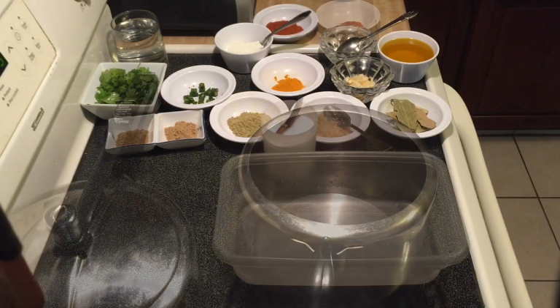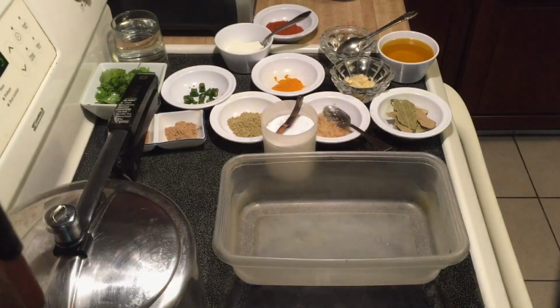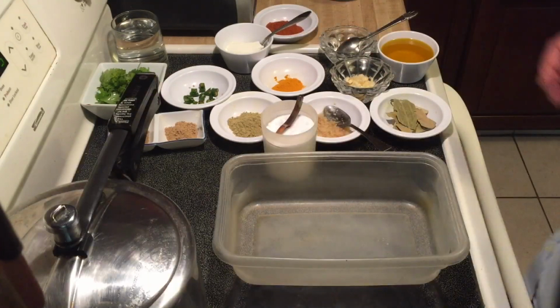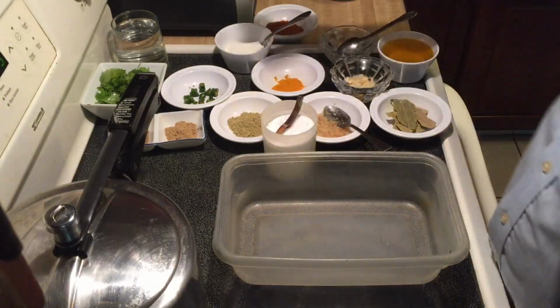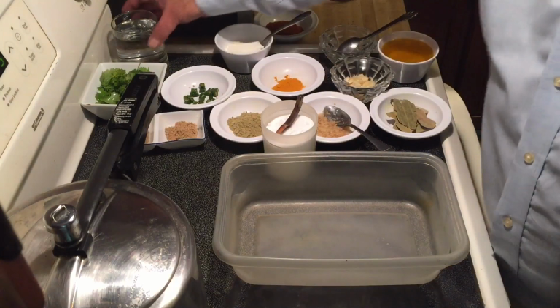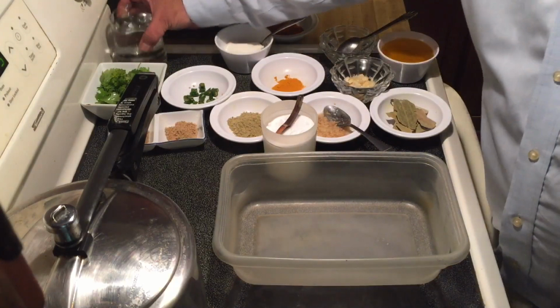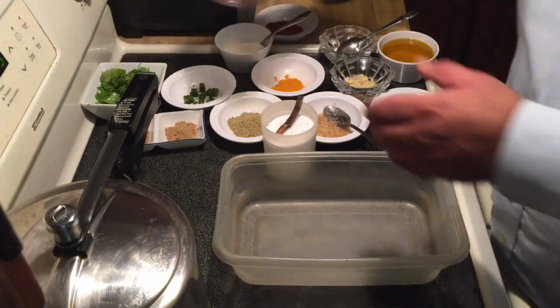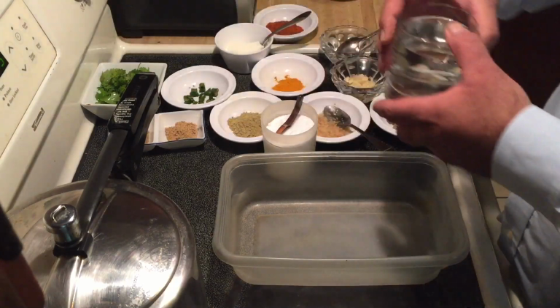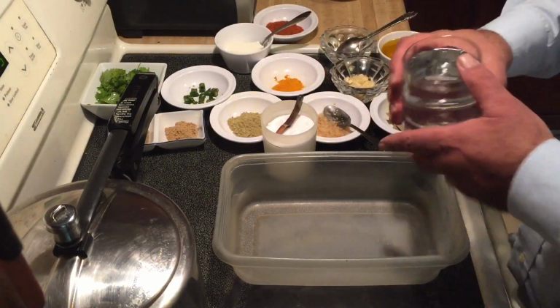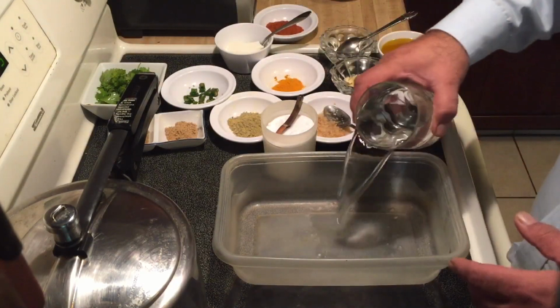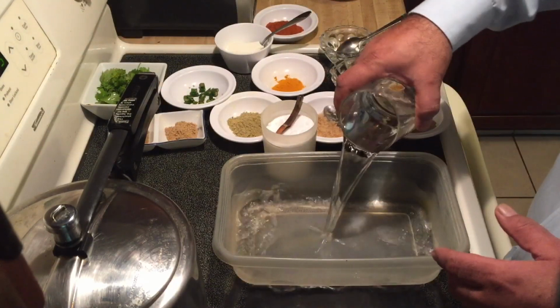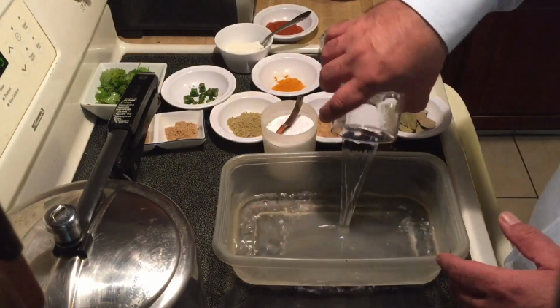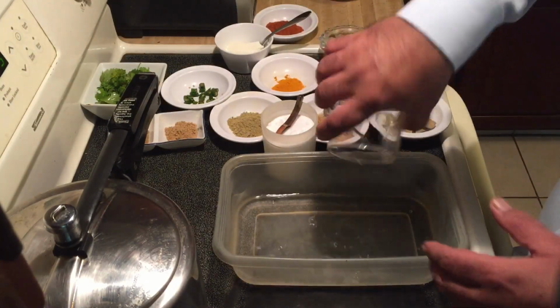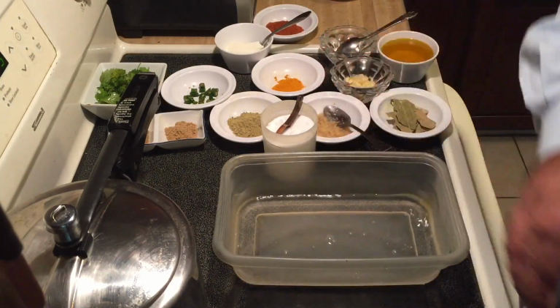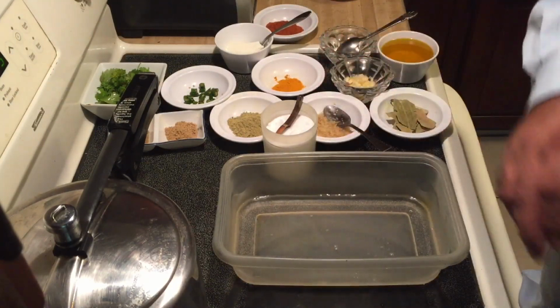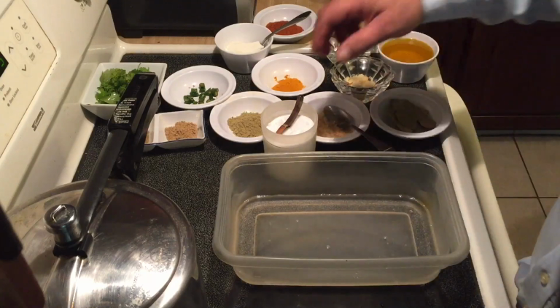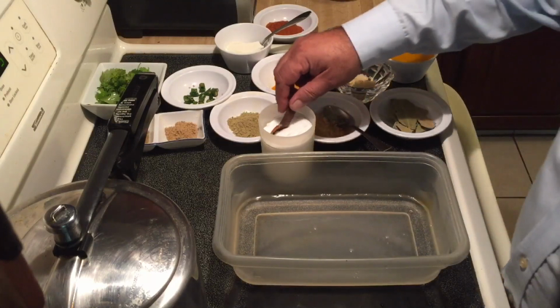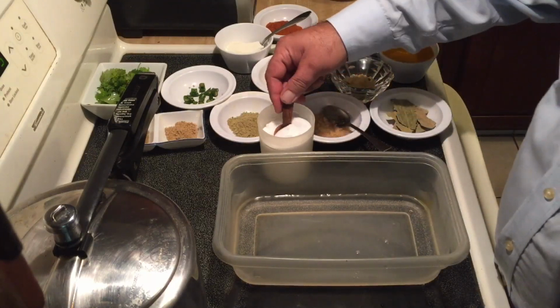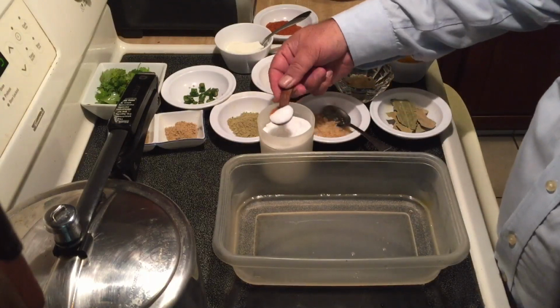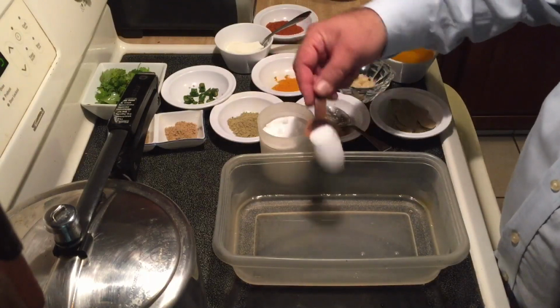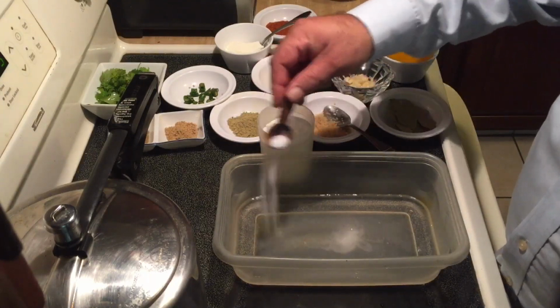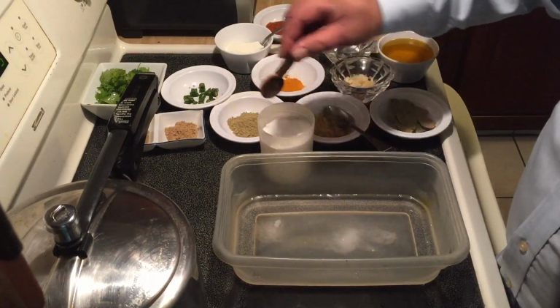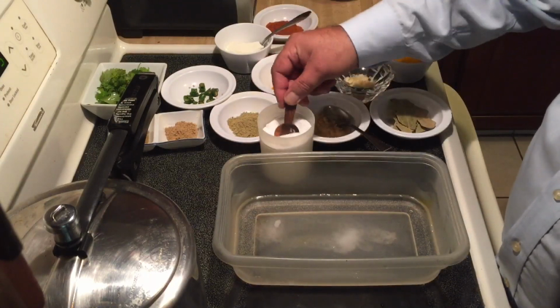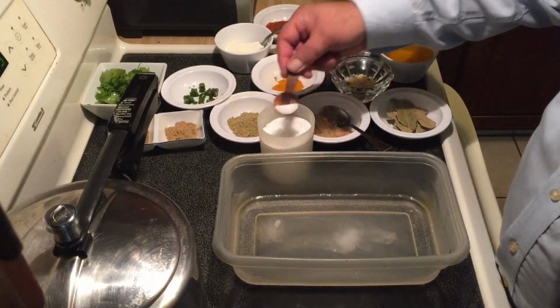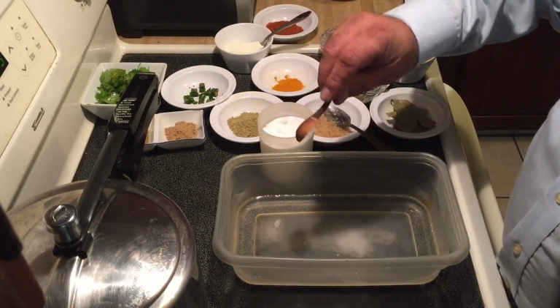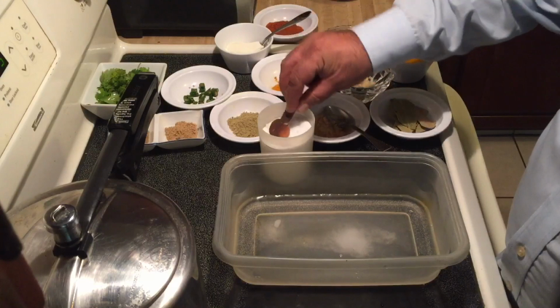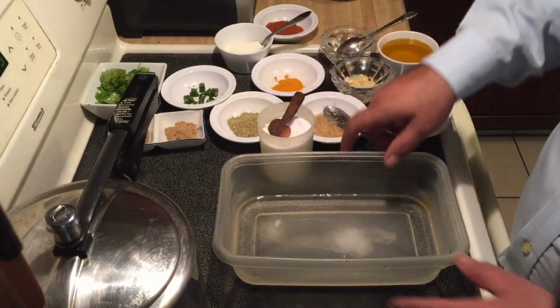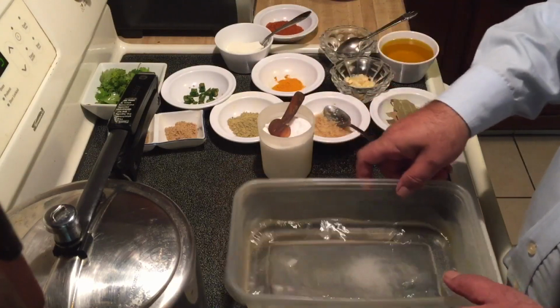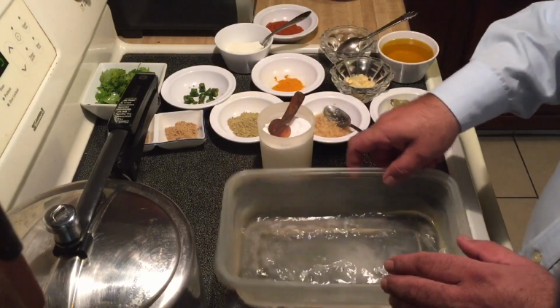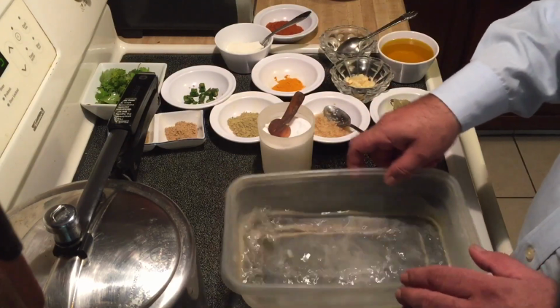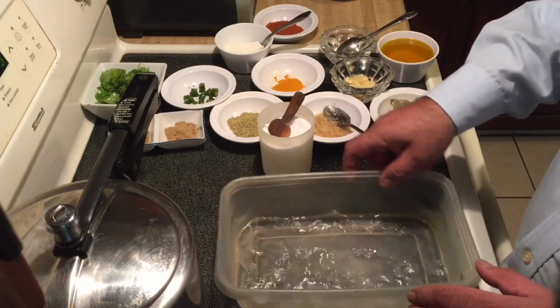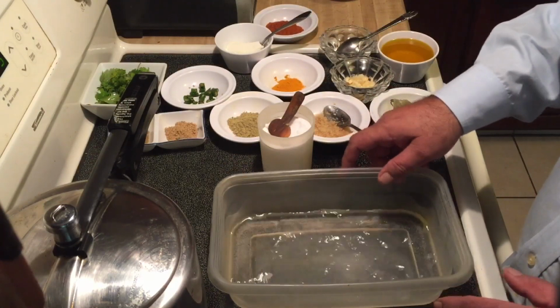Next, I will add one glass of water to this container and one teaspoon of salt. I will keep this to the side to use later.